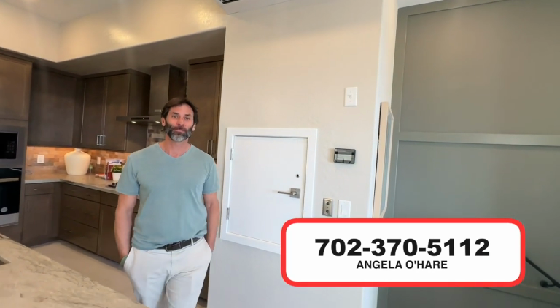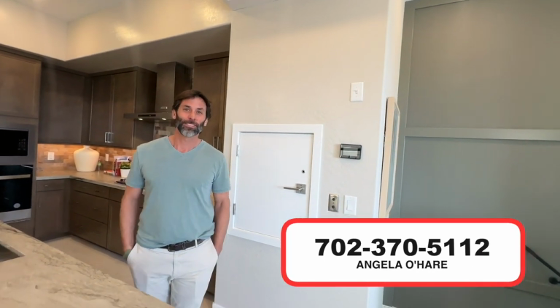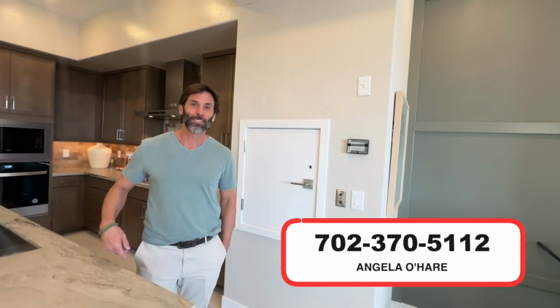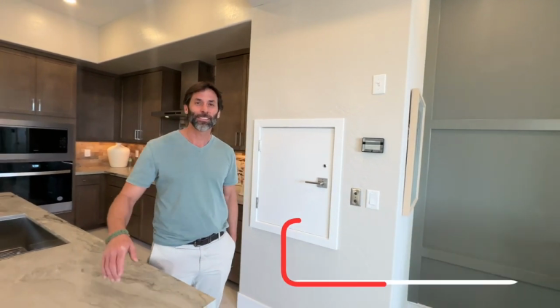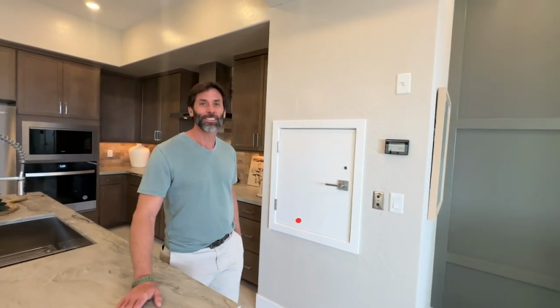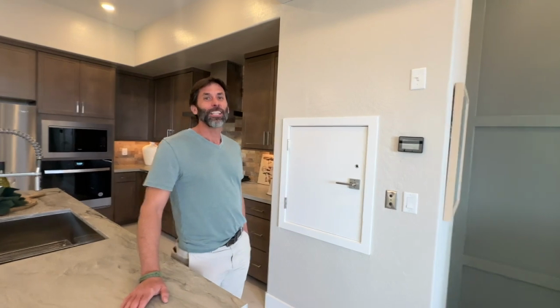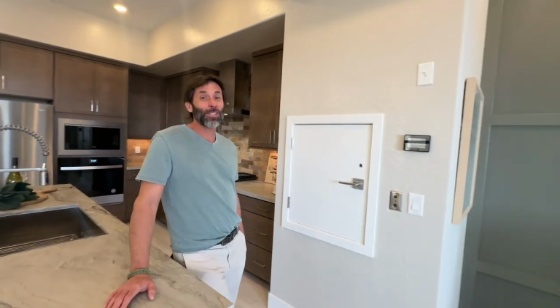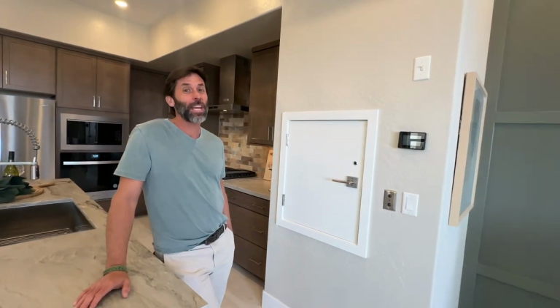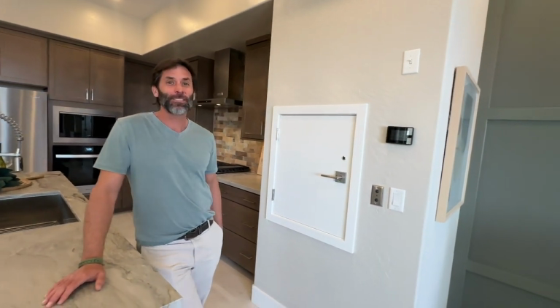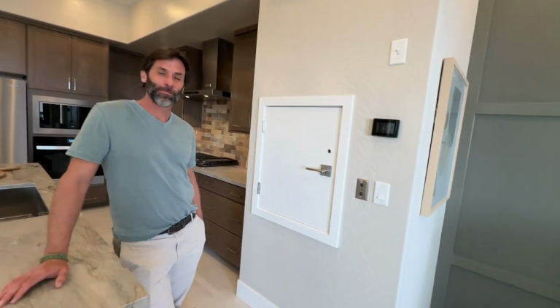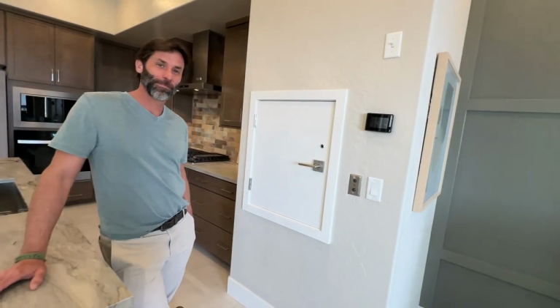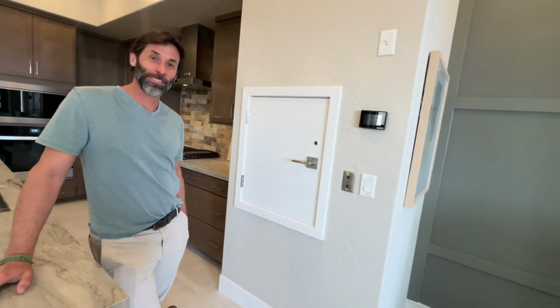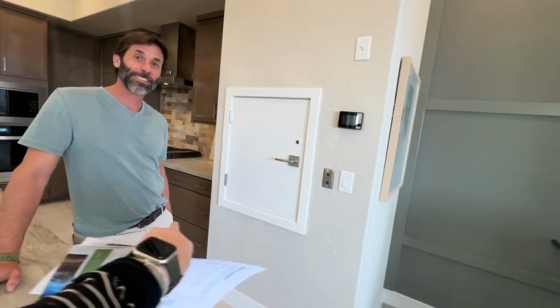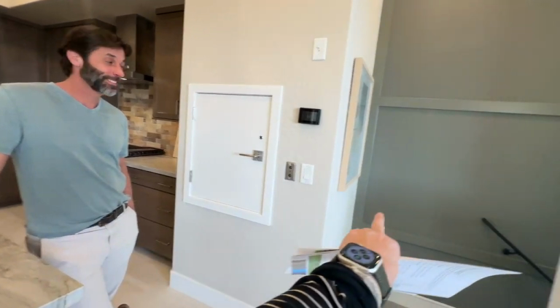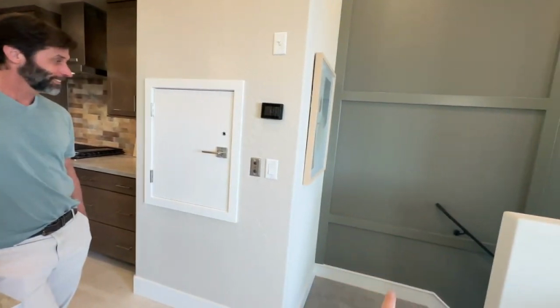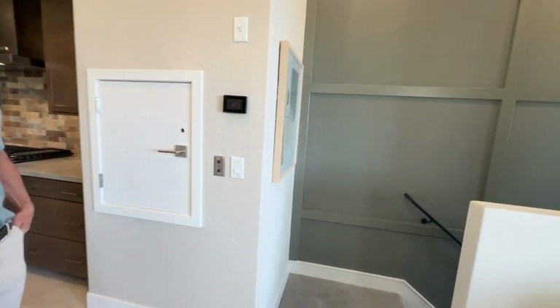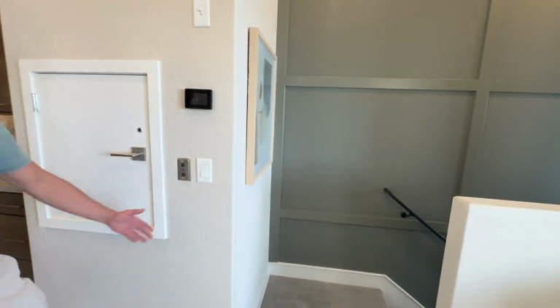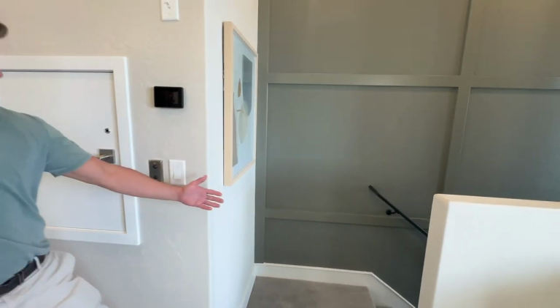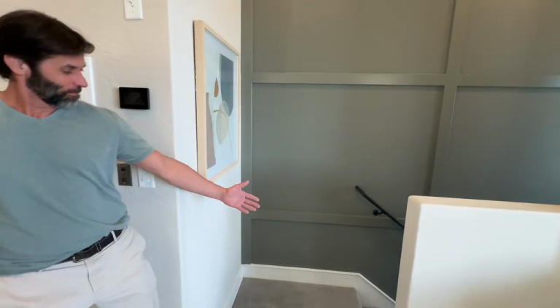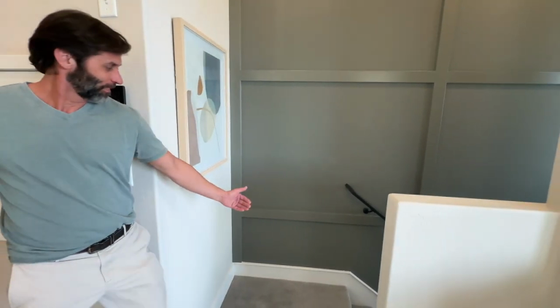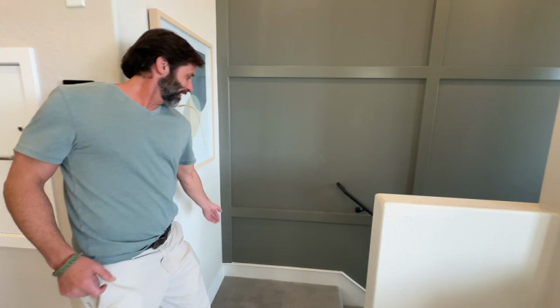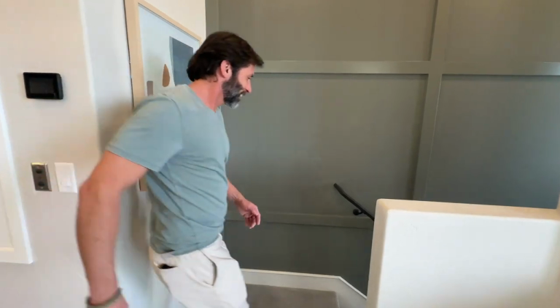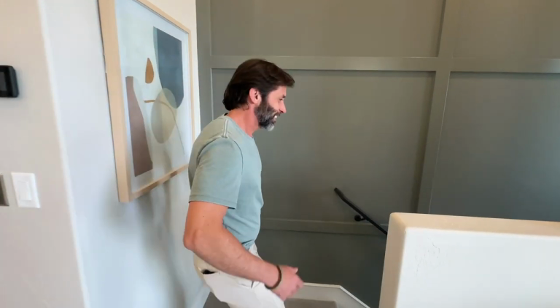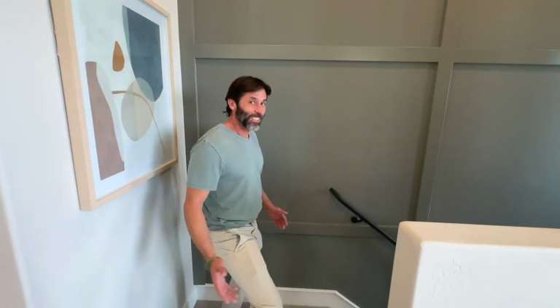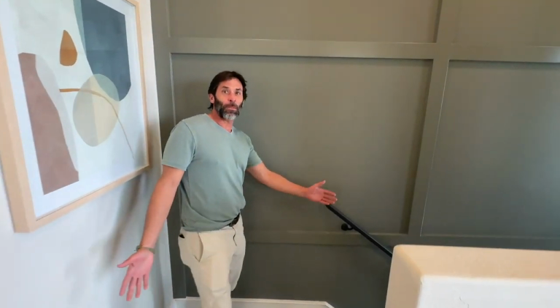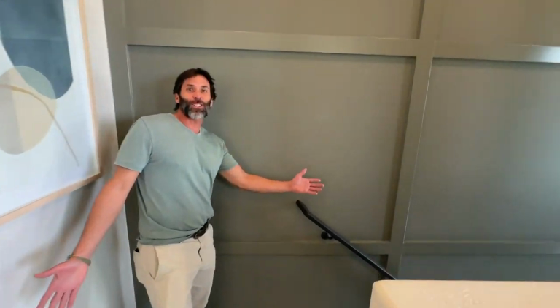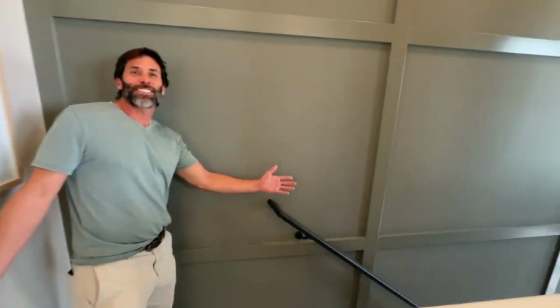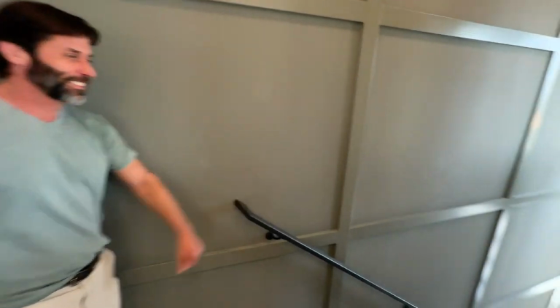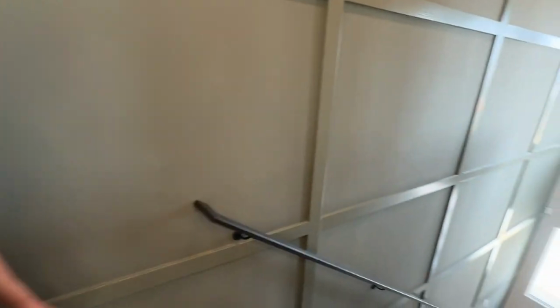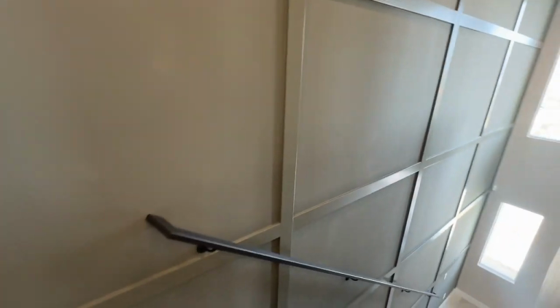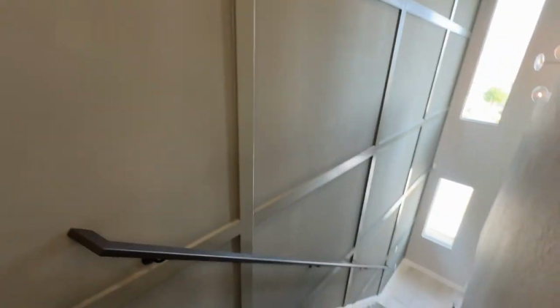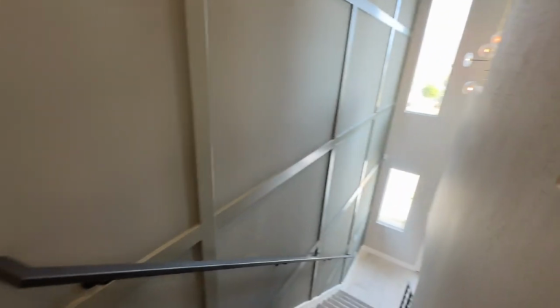Most importantly, make sure you smash that like button and subscribe. Hey, you kind of matched that wall right there — the whole home decor — camouflage! Alright folks, see you on the flip side.